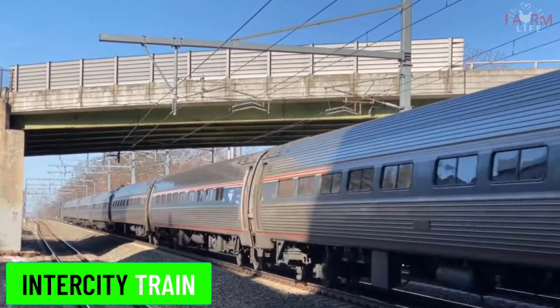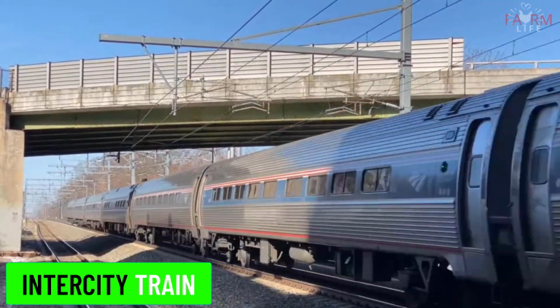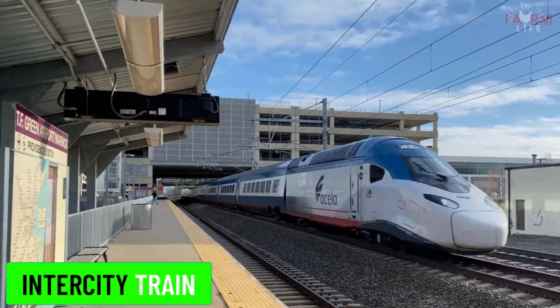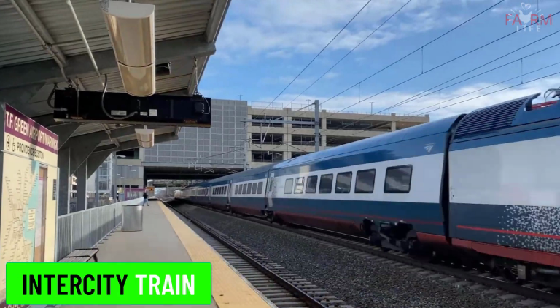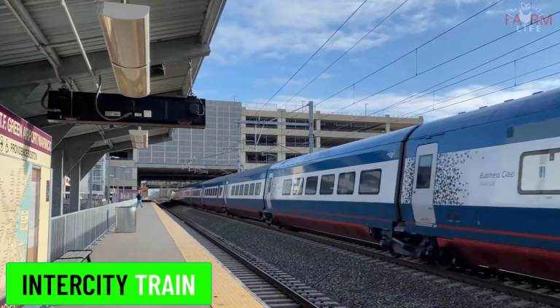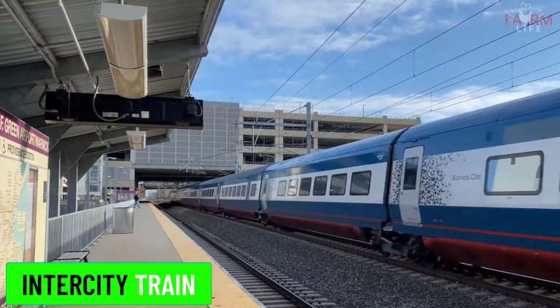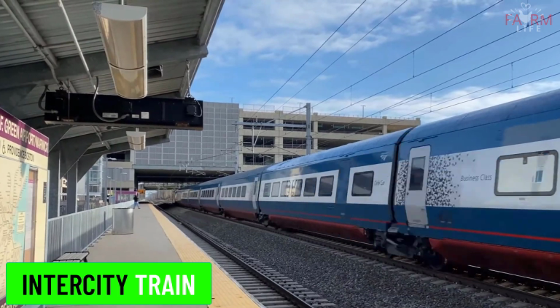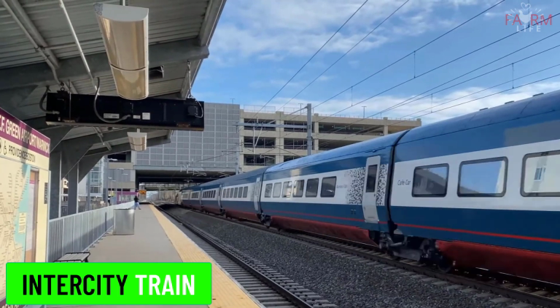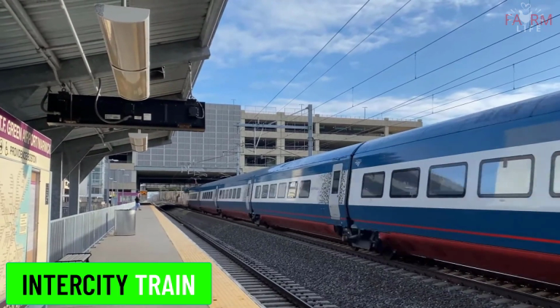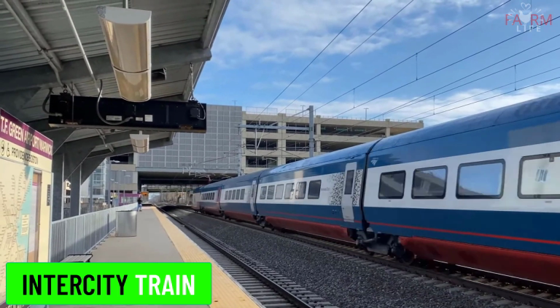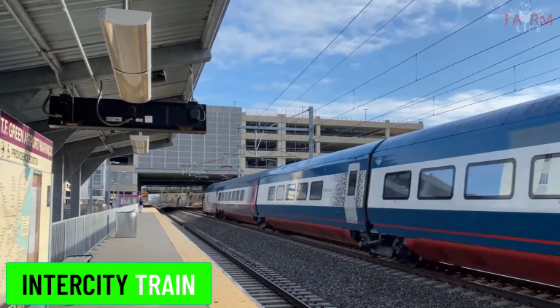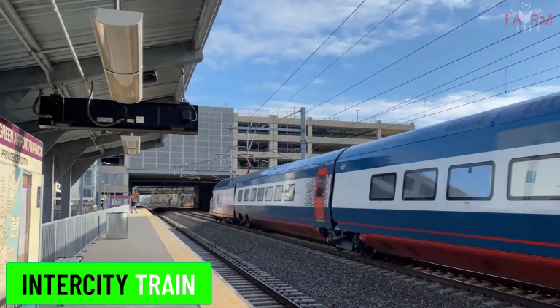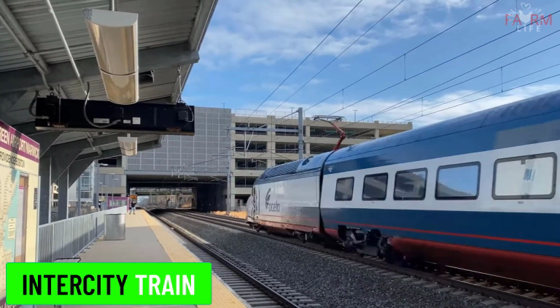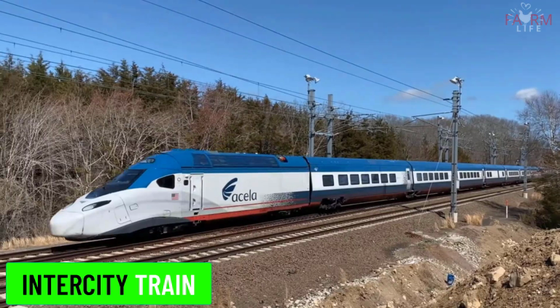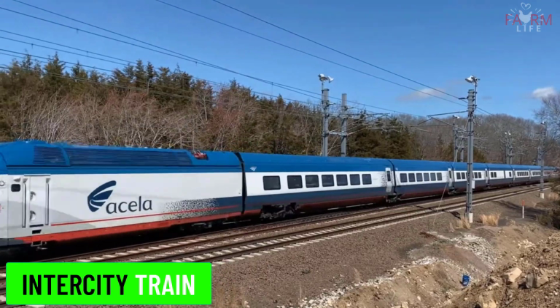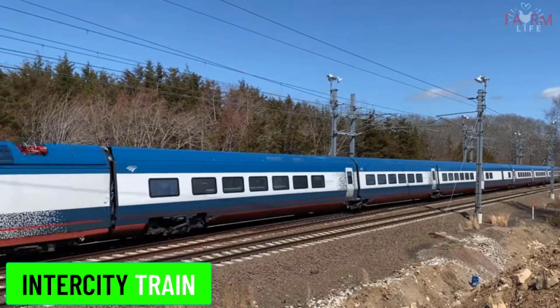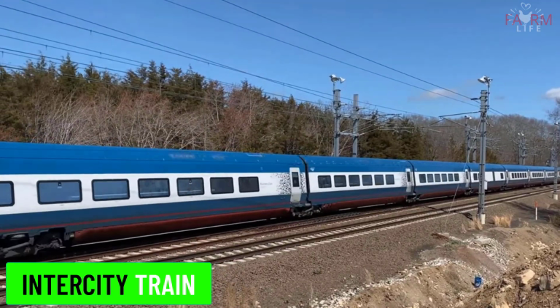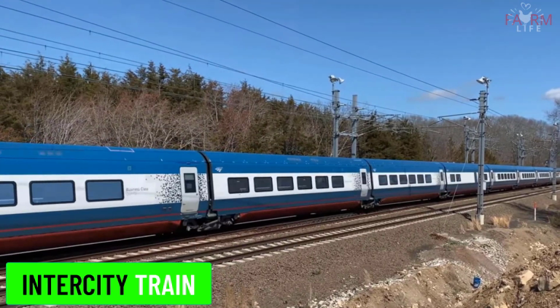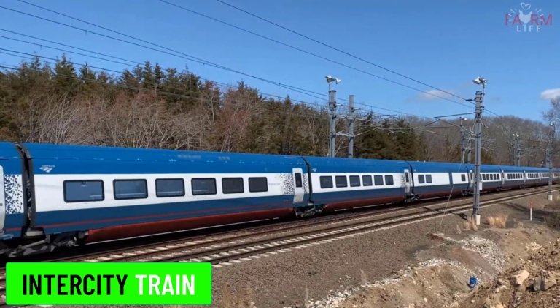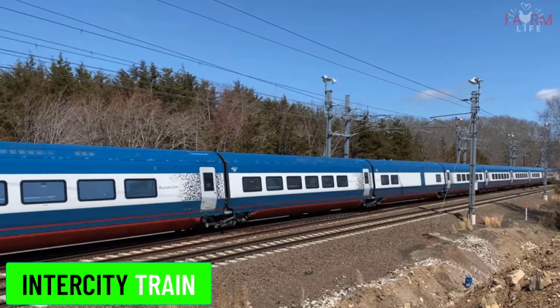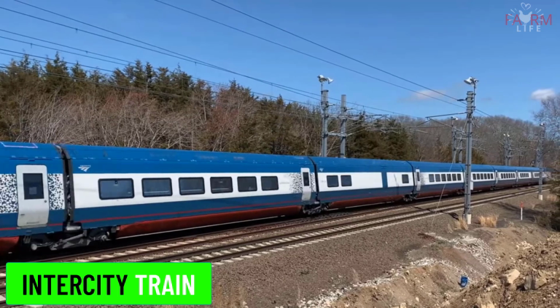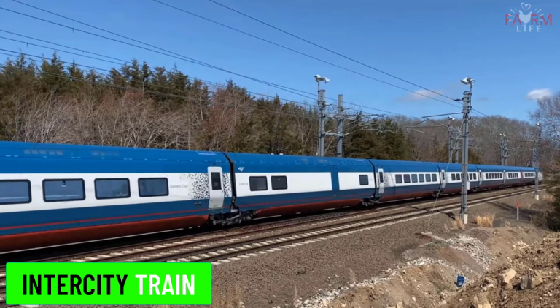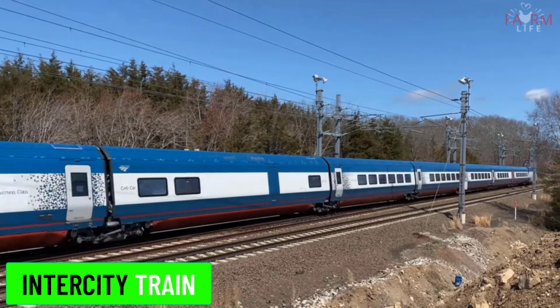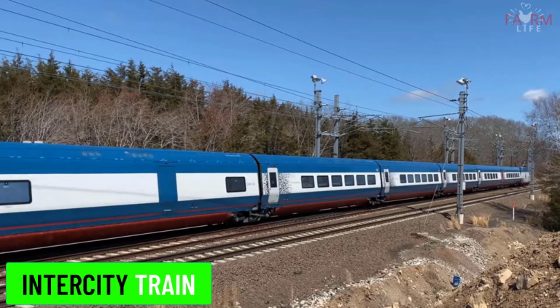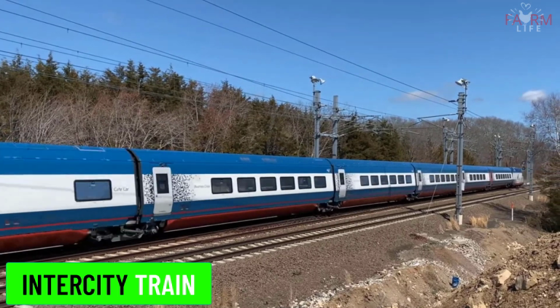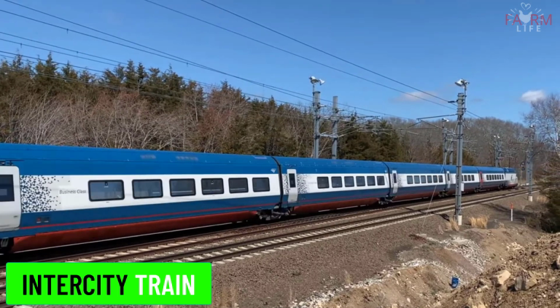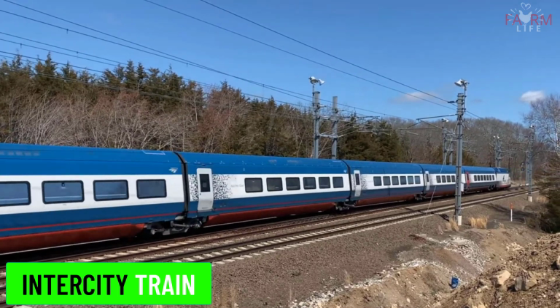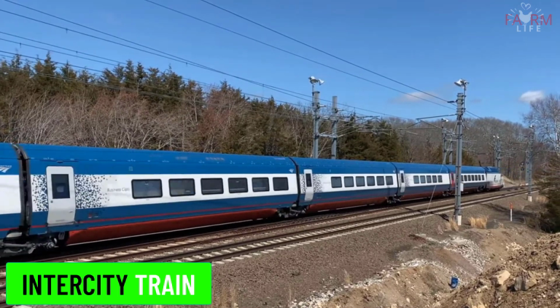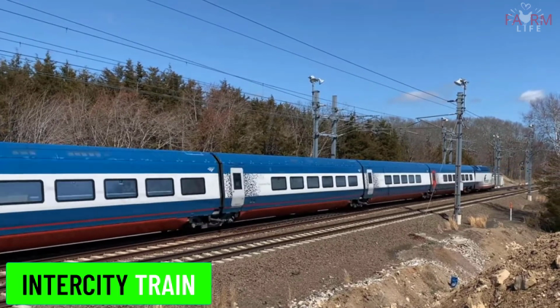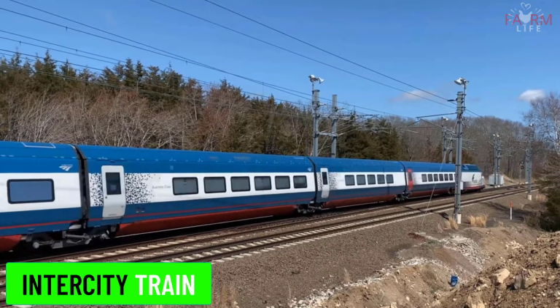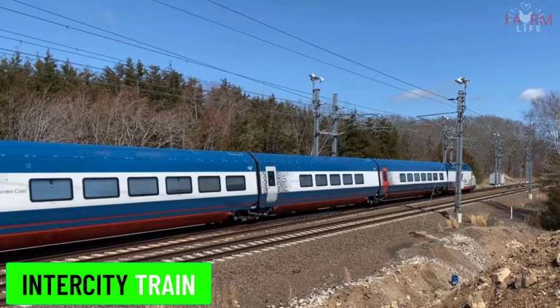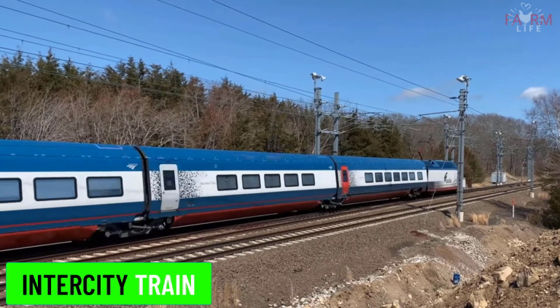Intercity train. Intercity trains connect major cities, offering long-distance service with fewer stops. They are designed for comfort and speed over long distances.